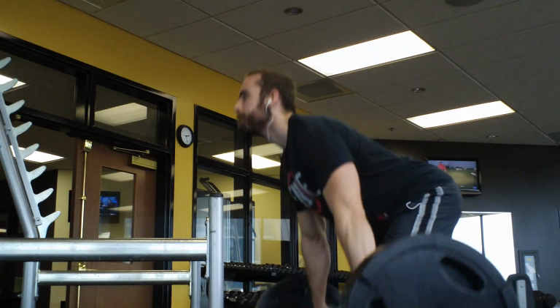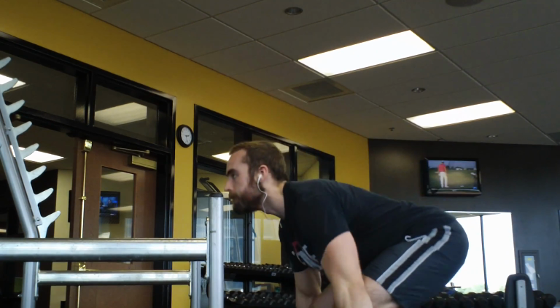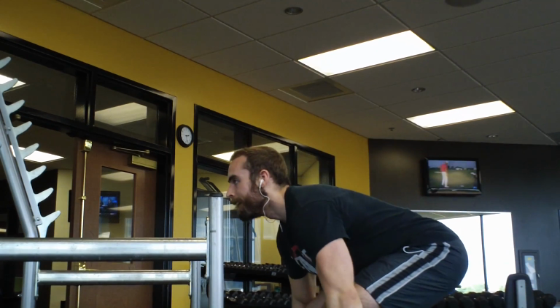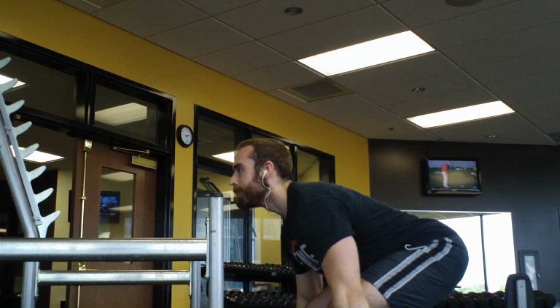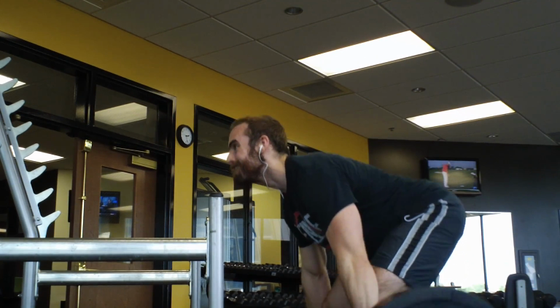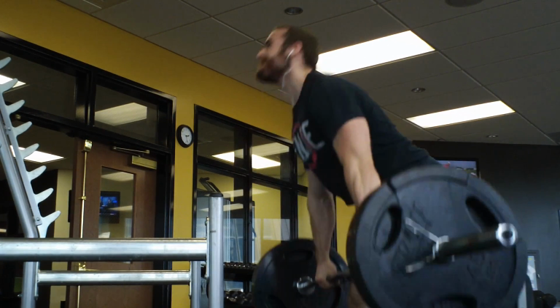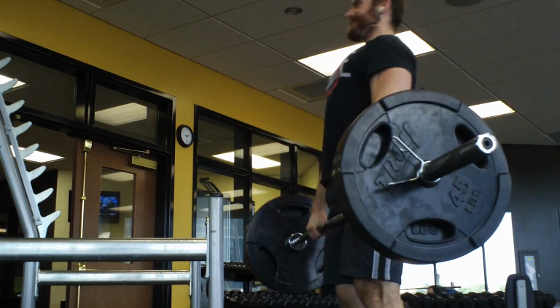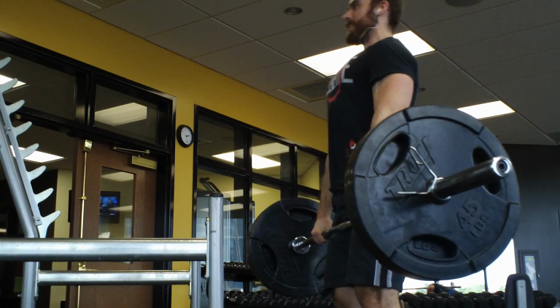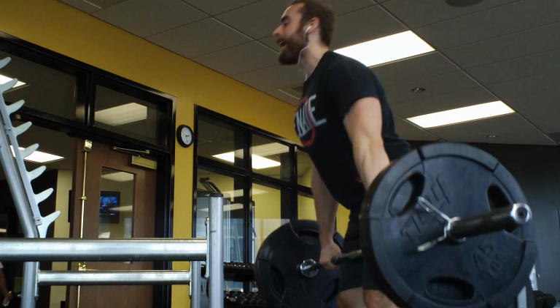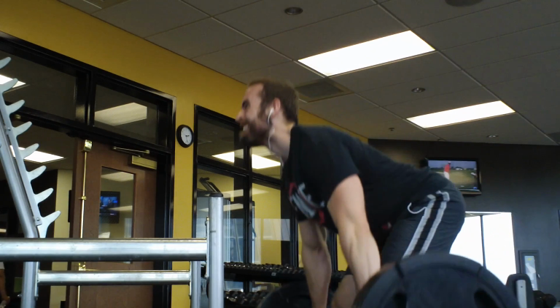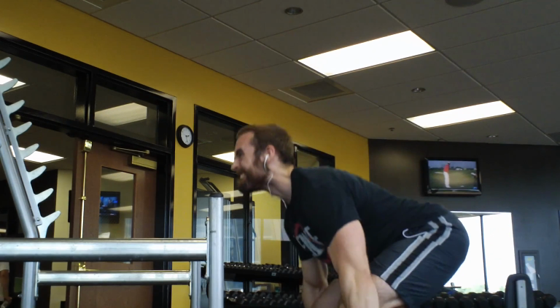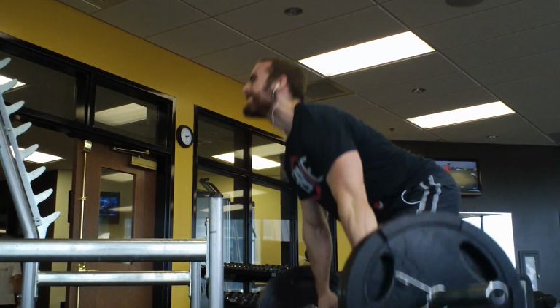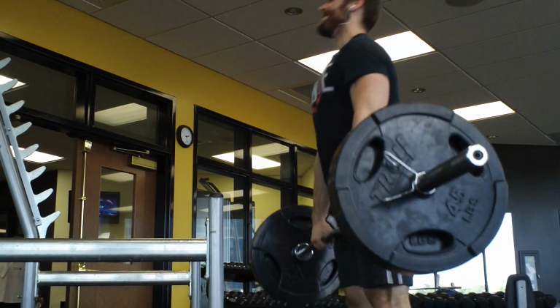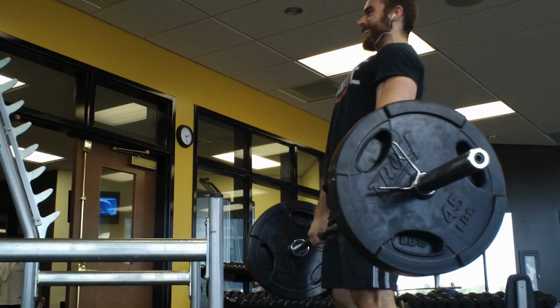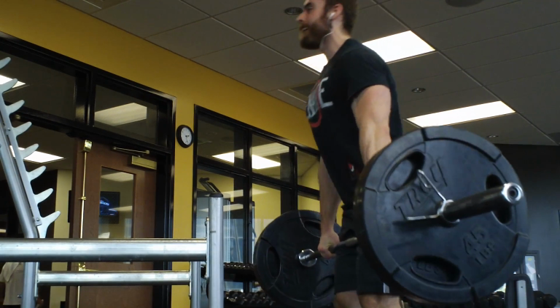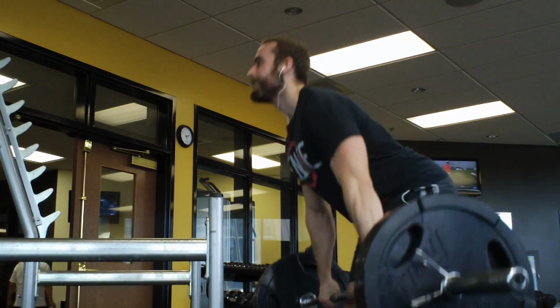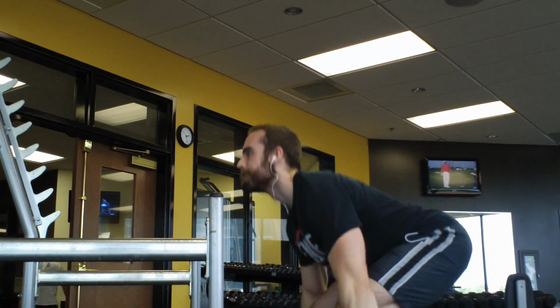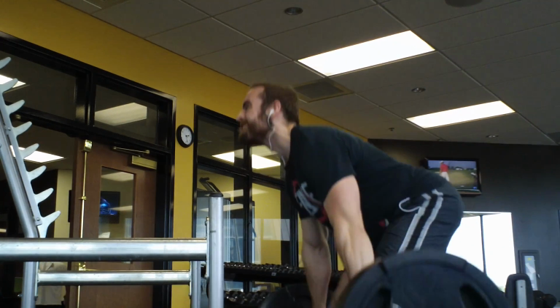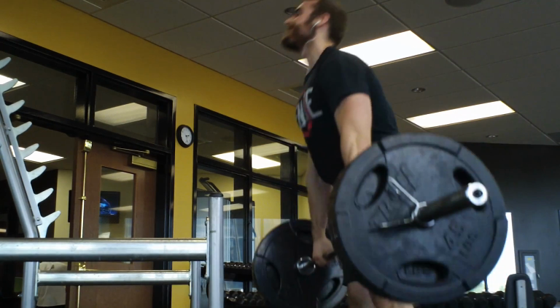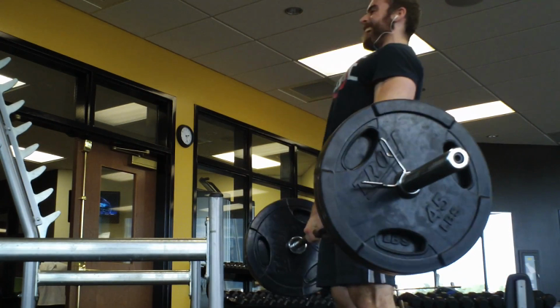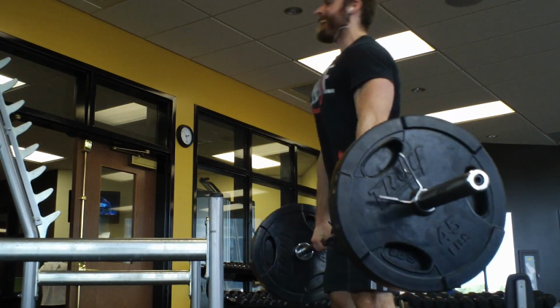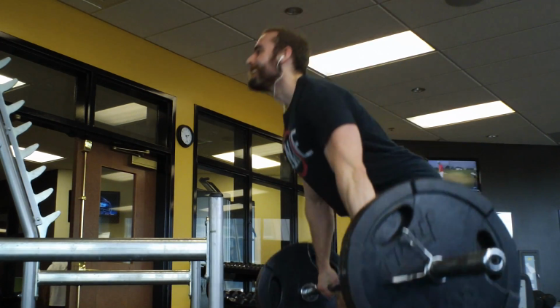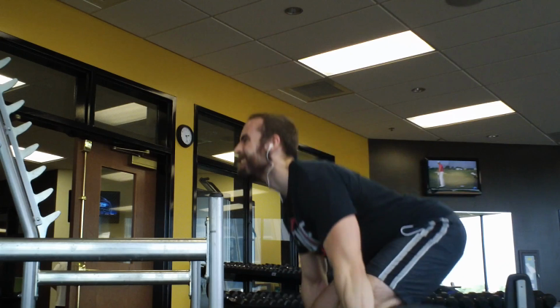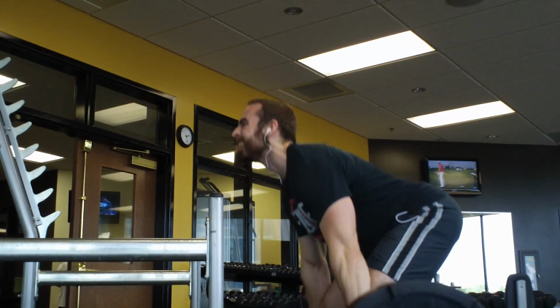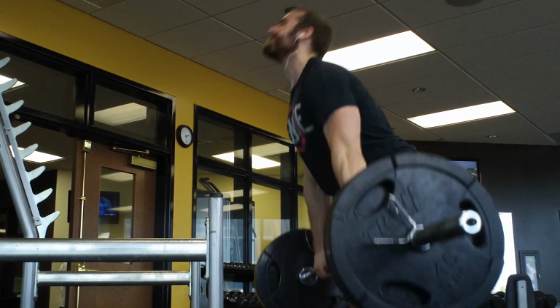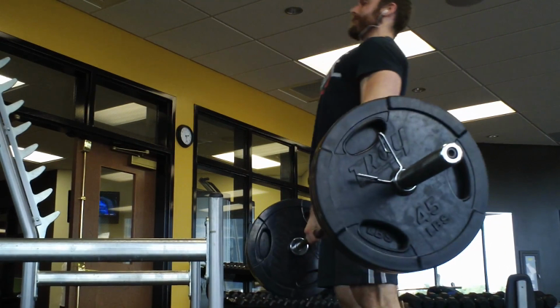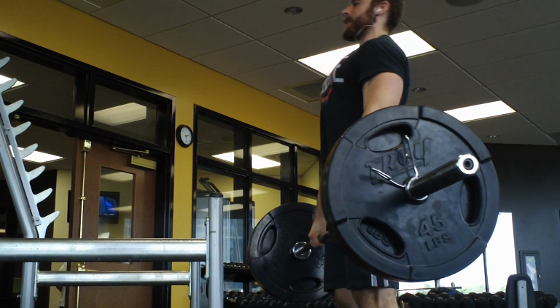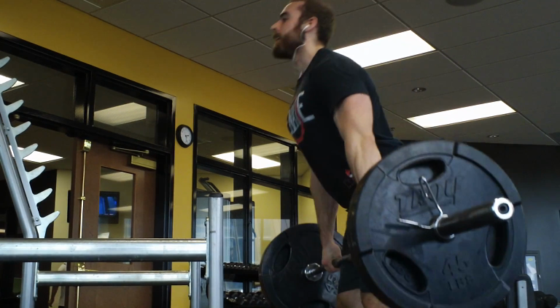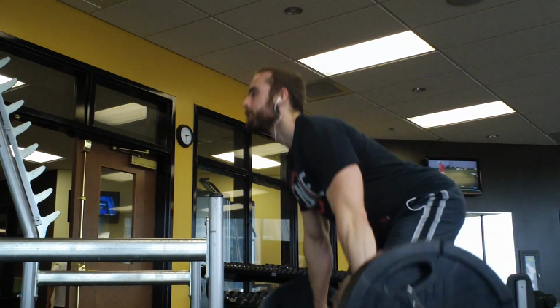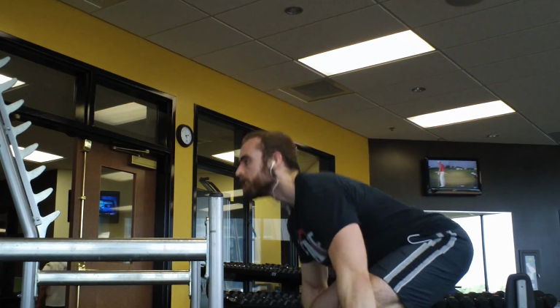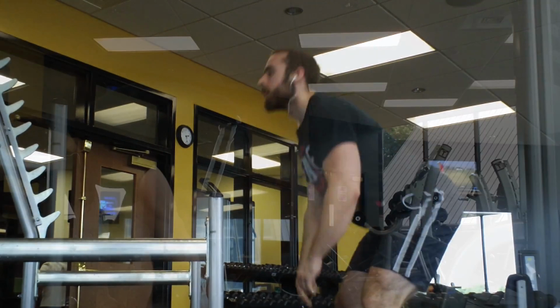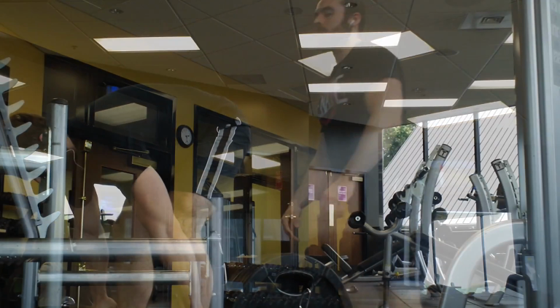I'm getting started here. I'm just bringing you guys into the video when I'm doing sort of the end of my warm-up sets, which is 225. I'm starting to feel more confident on my deadlifts — still working on my form, of course.